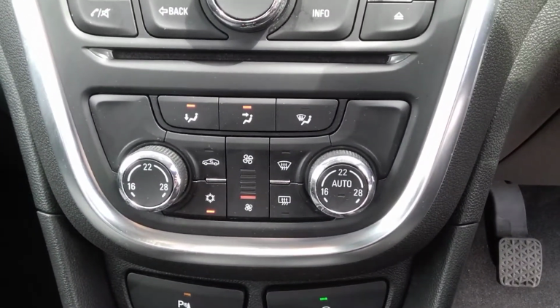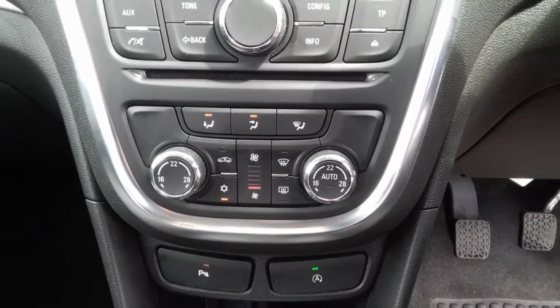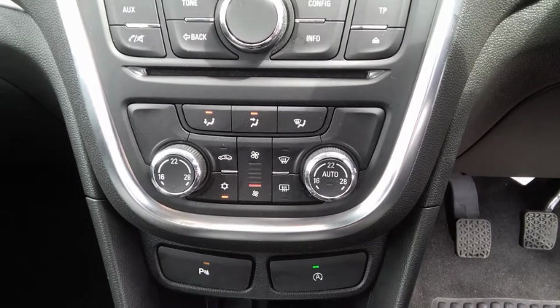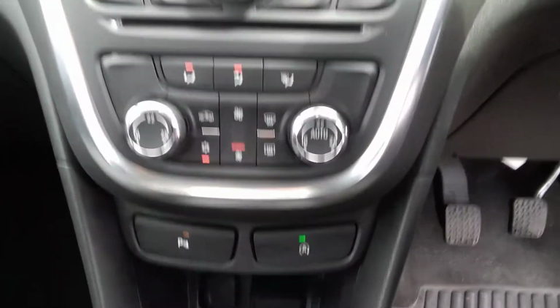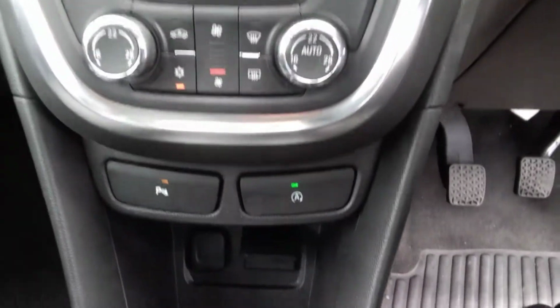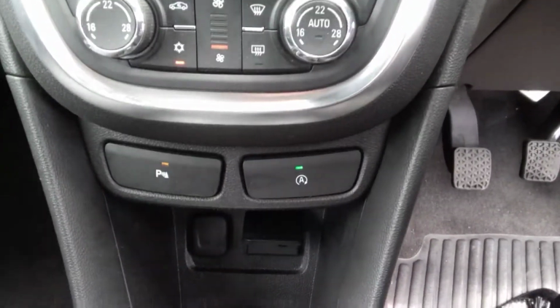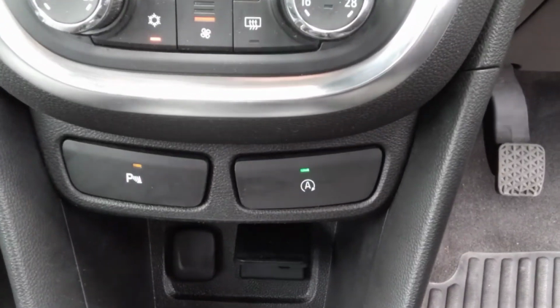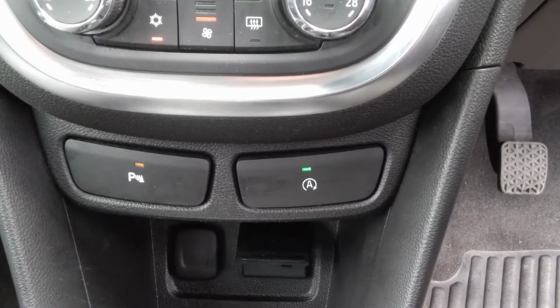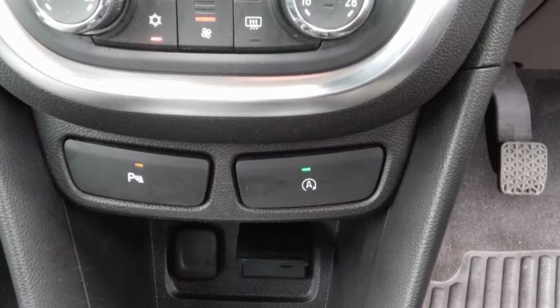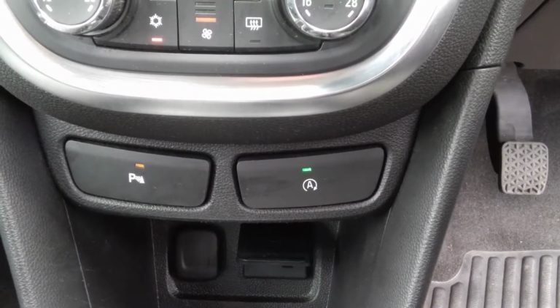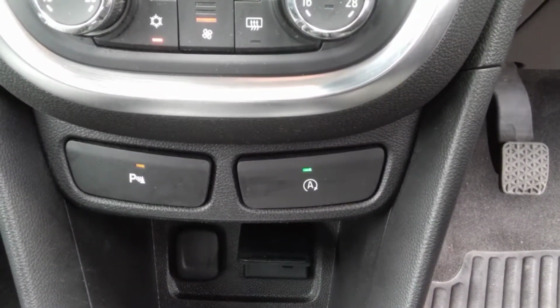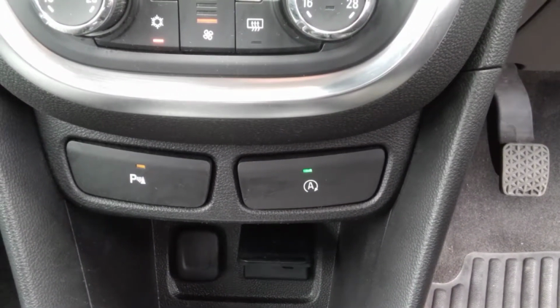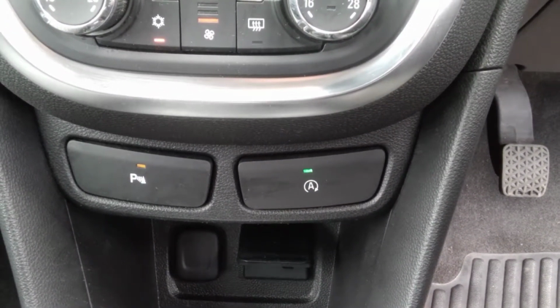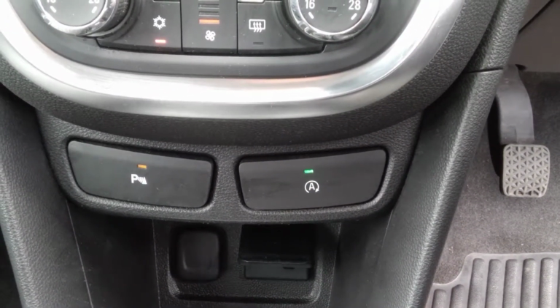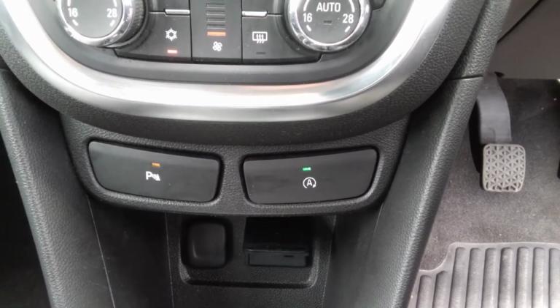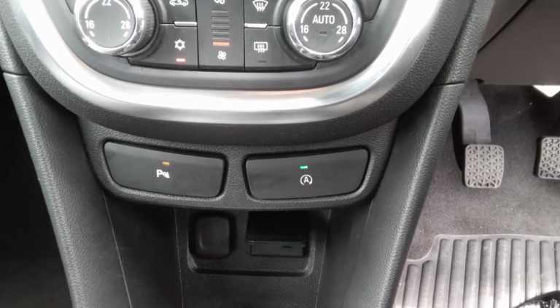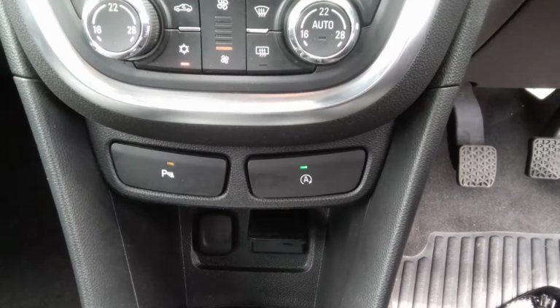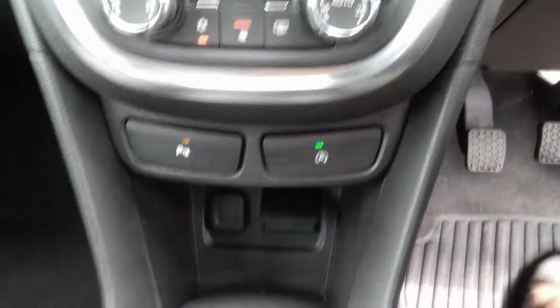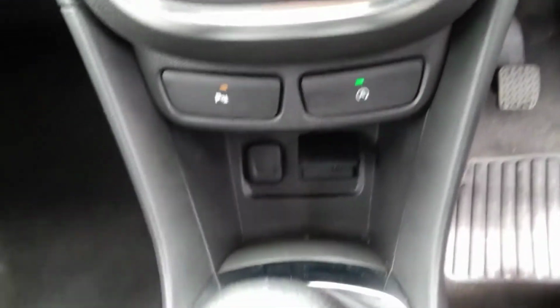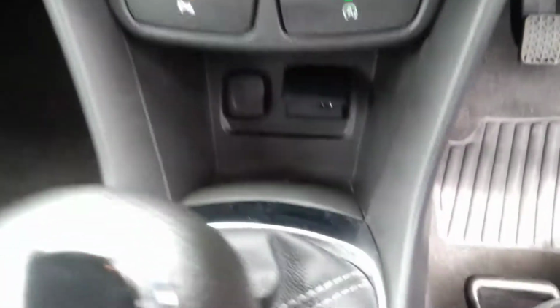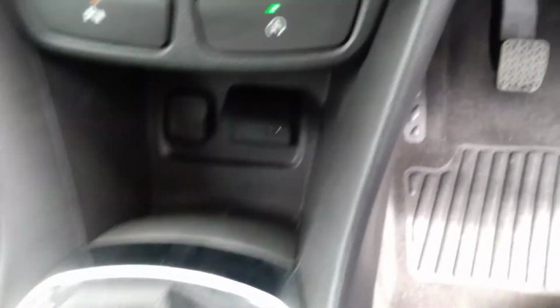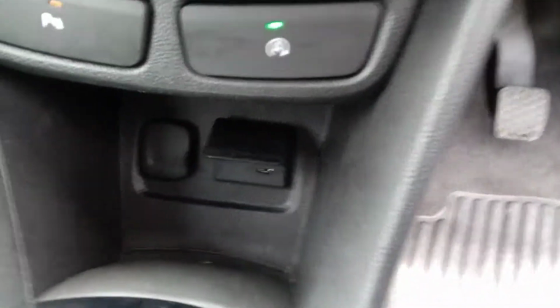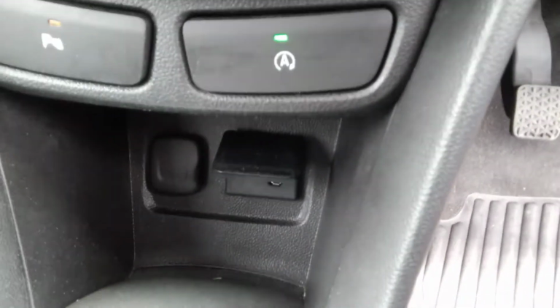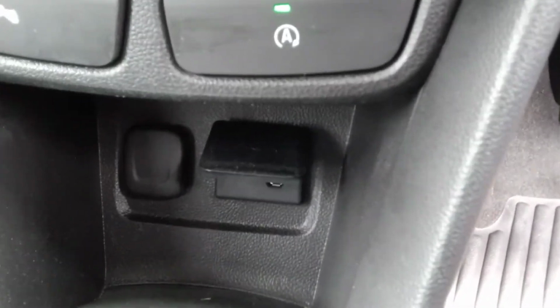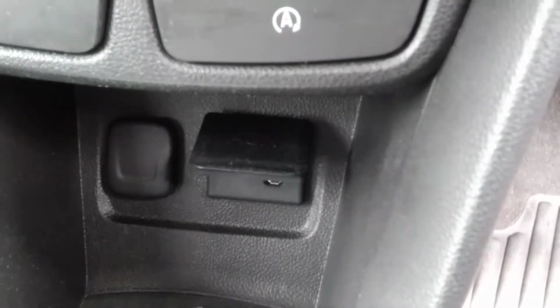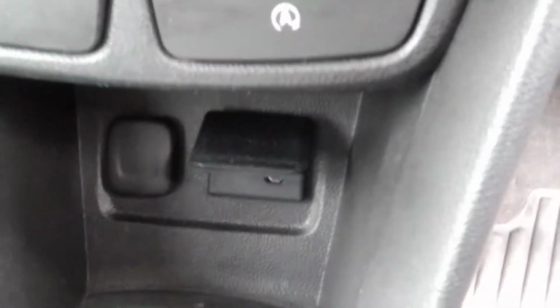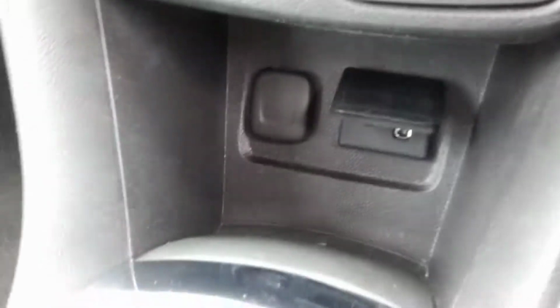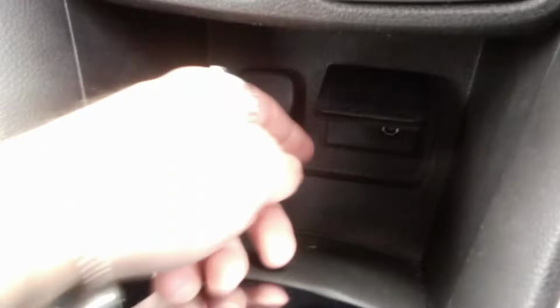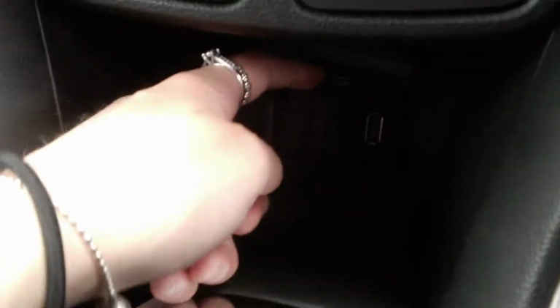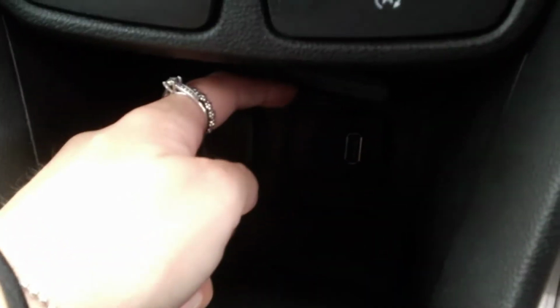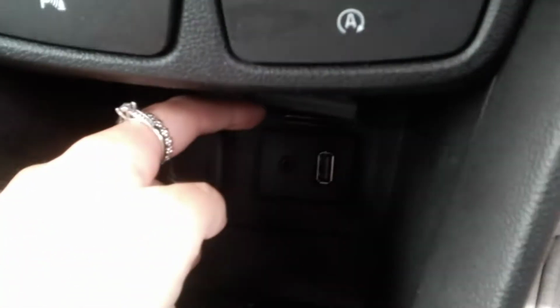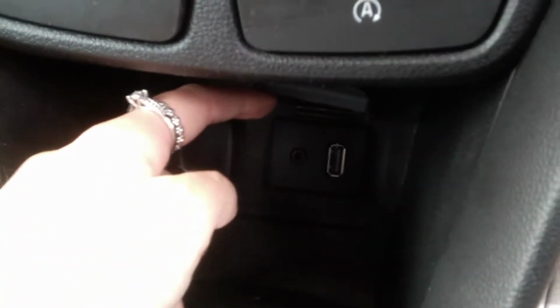This car also comes with automatic engine start-stop, which means it produces low emissions and falls into the lower tax band. The car also has a USB and auxiliary output, which is handy for charging devices on the go.